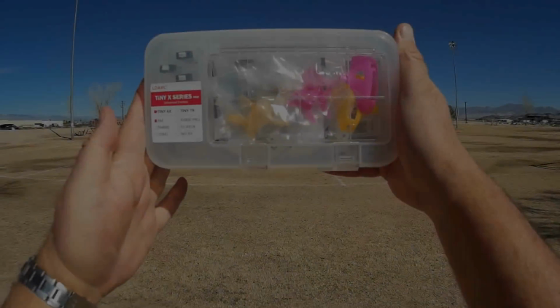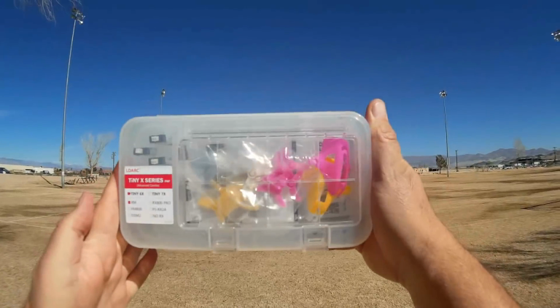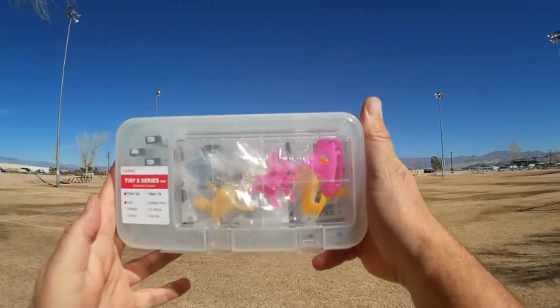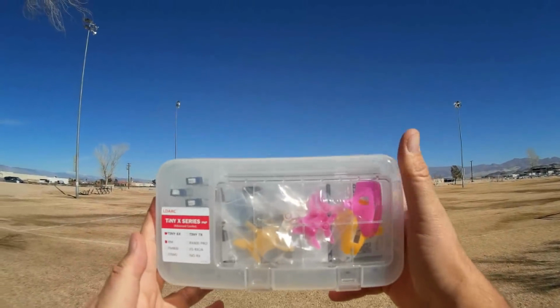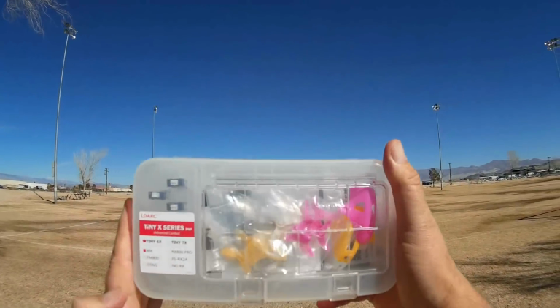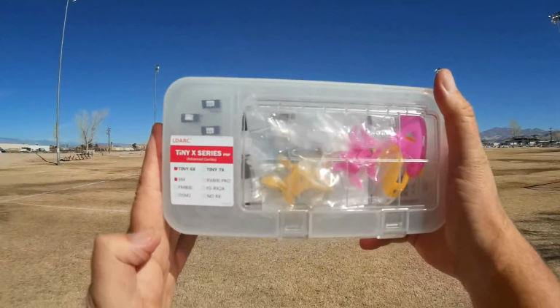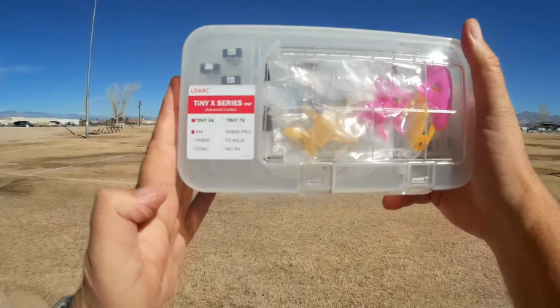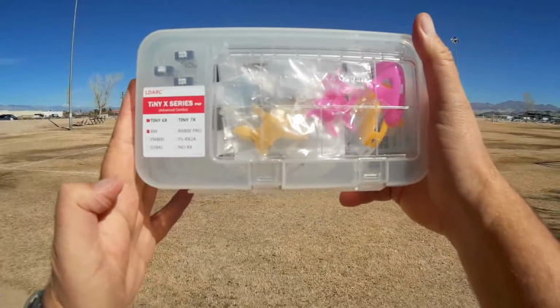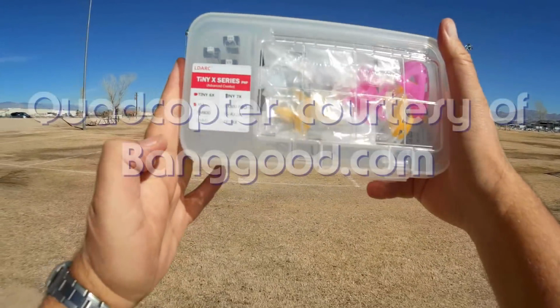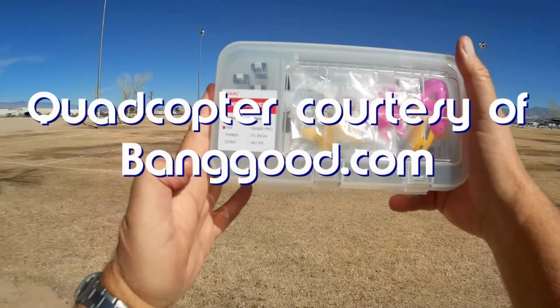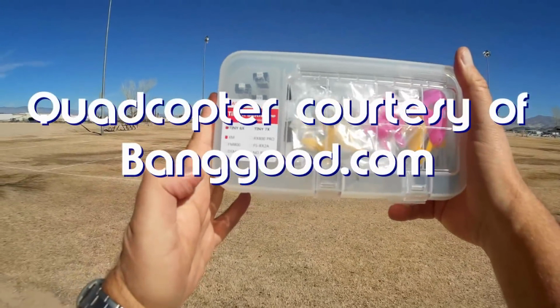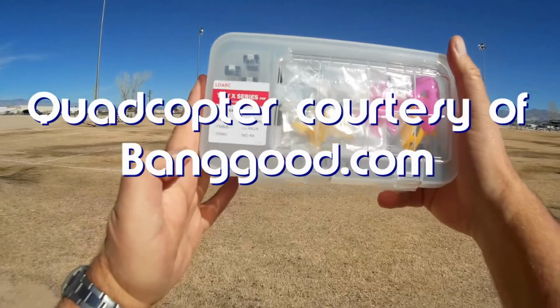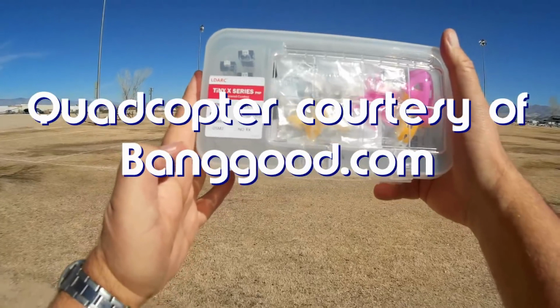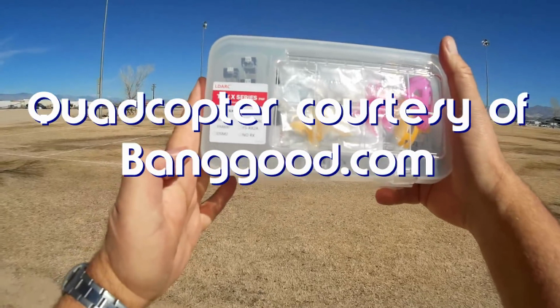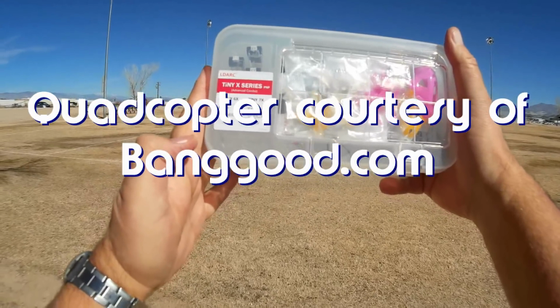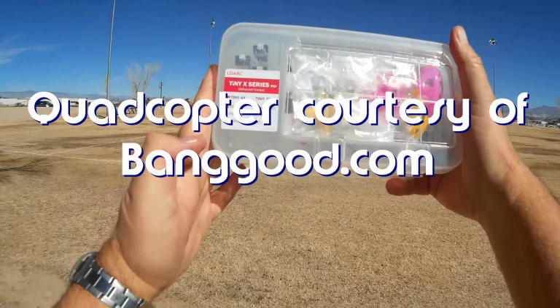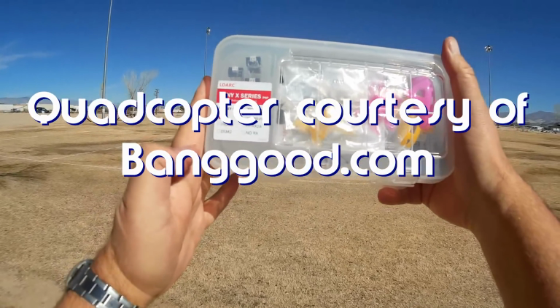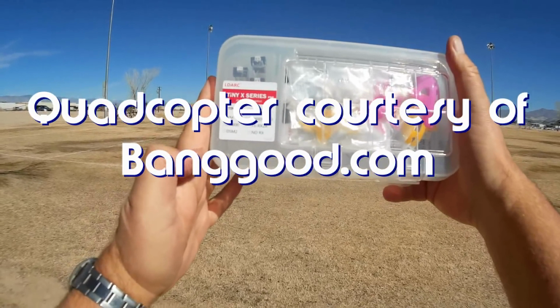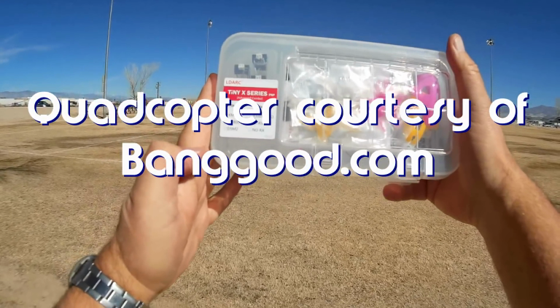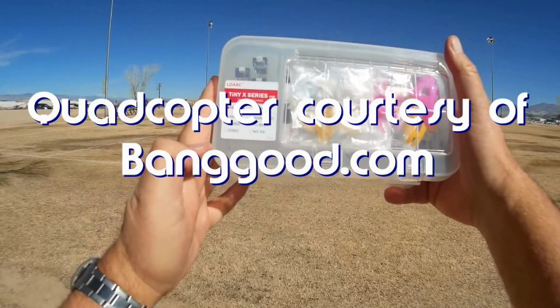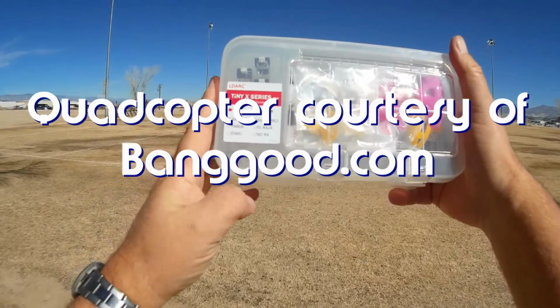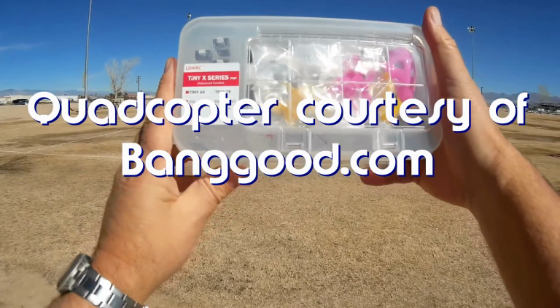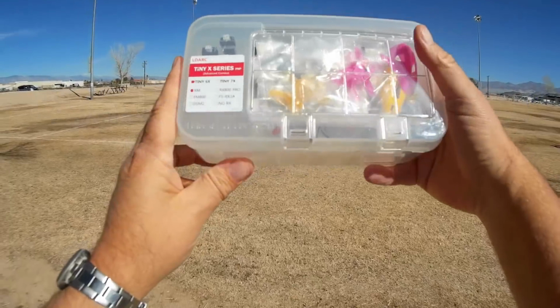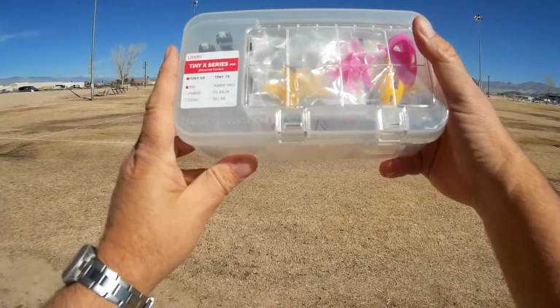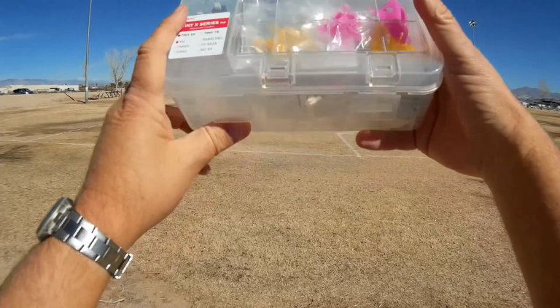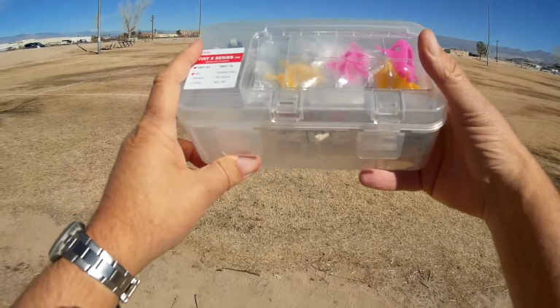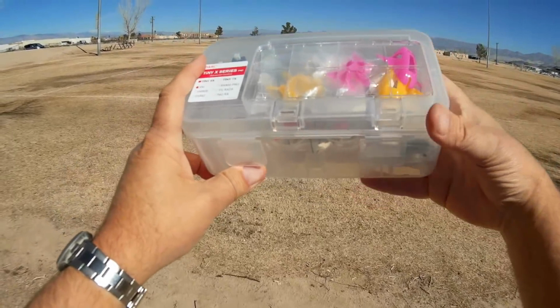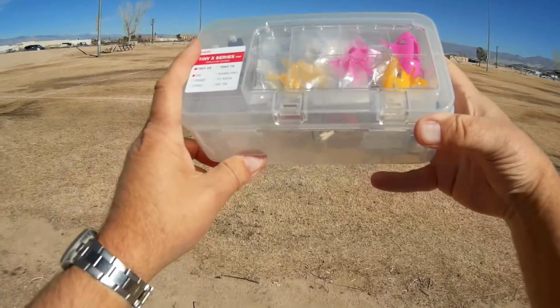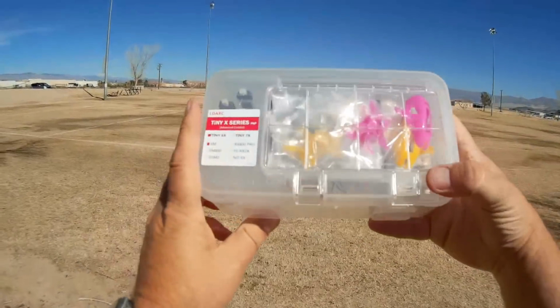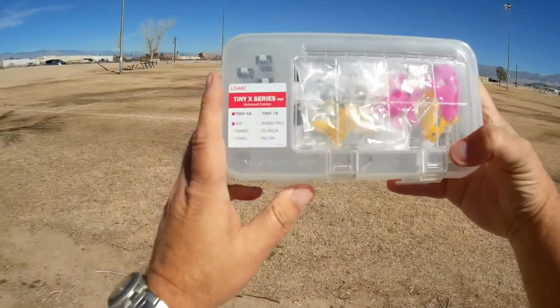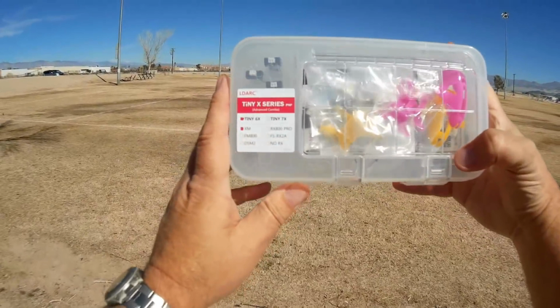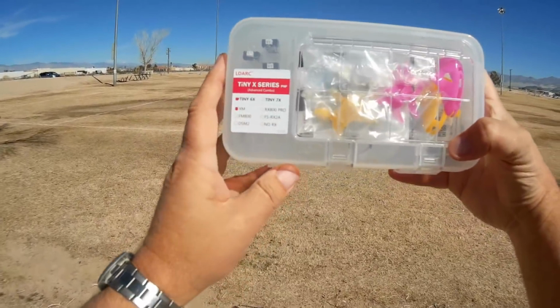Good morning, QuadCopter101, and I do have something pretty dang neat today. I kind of like this. This is the LDARC Tiny6X. LDARC, also known as King Kong, their old name.